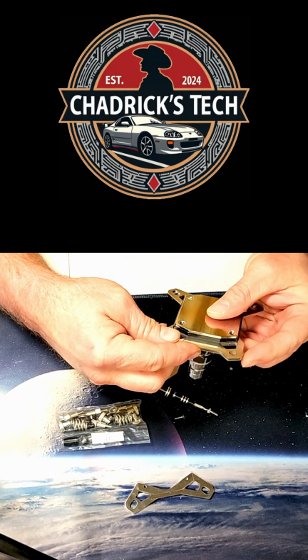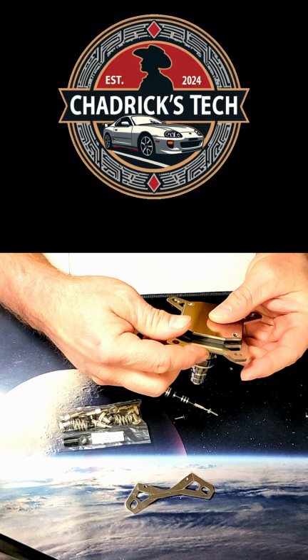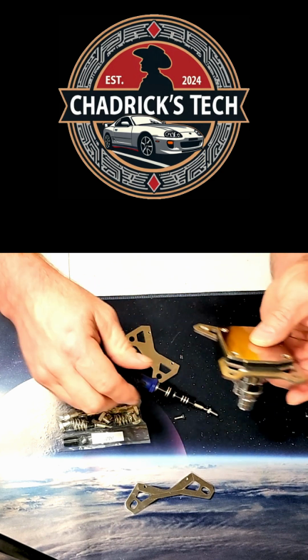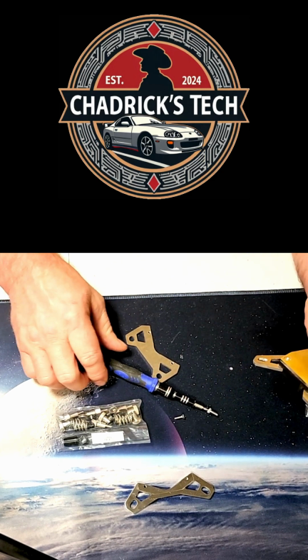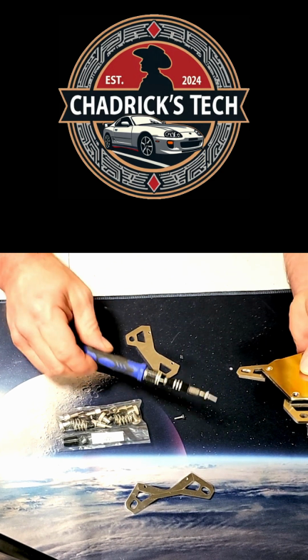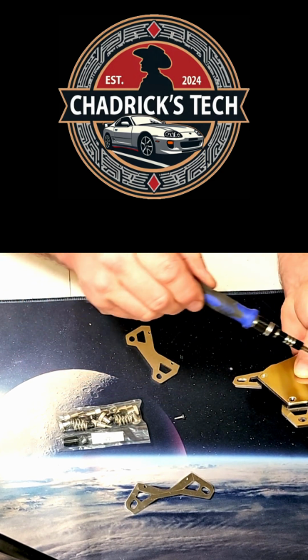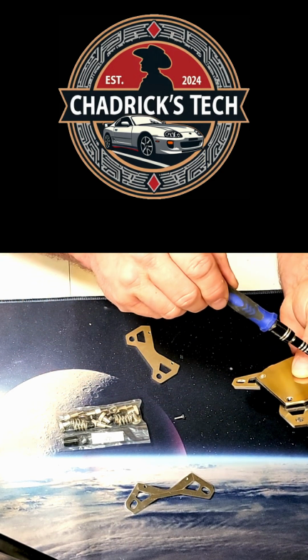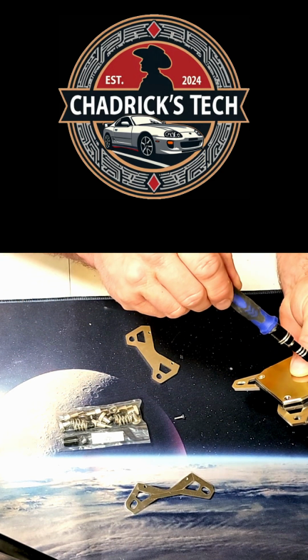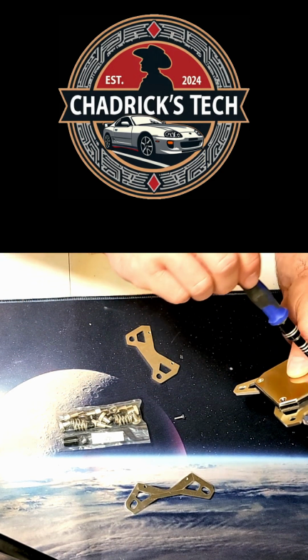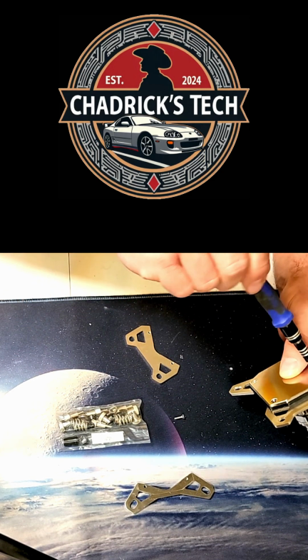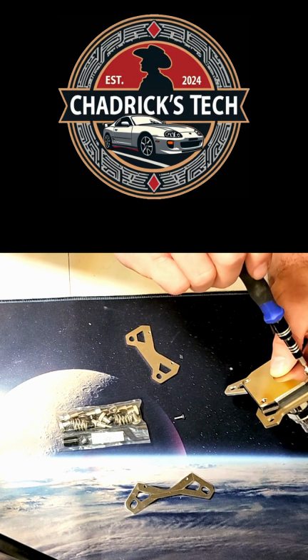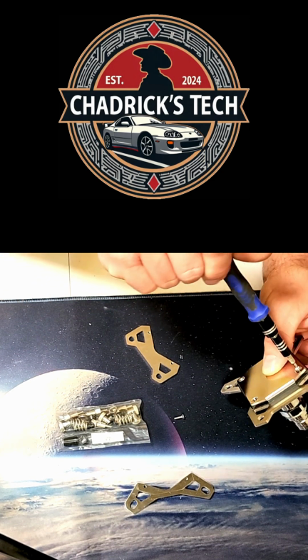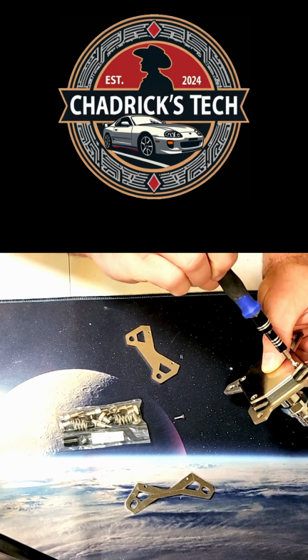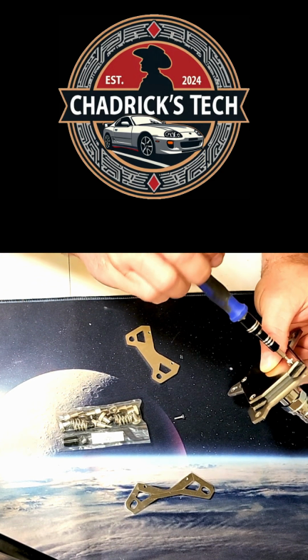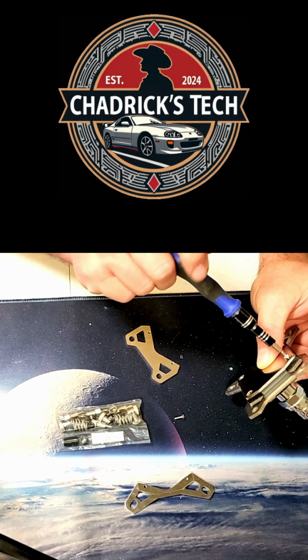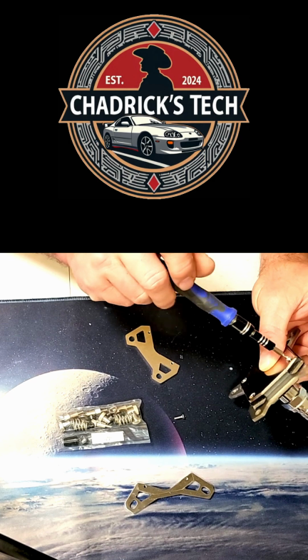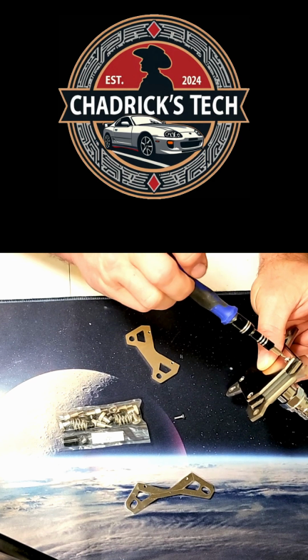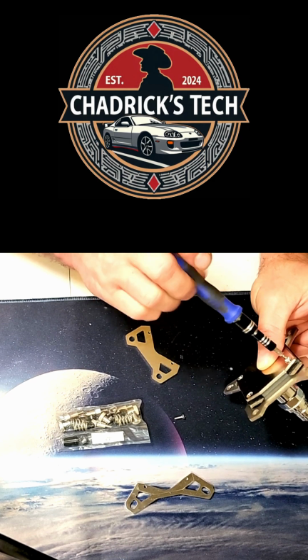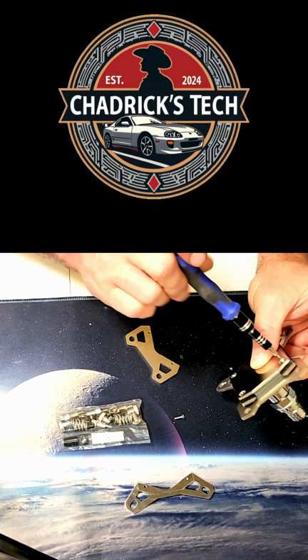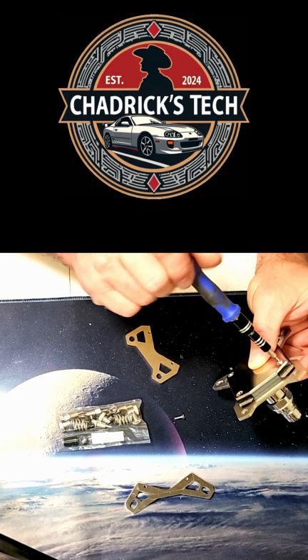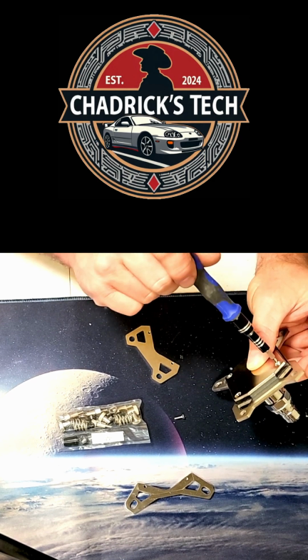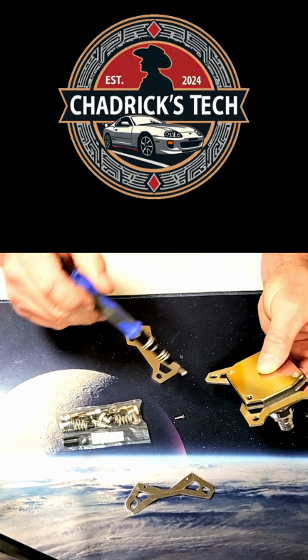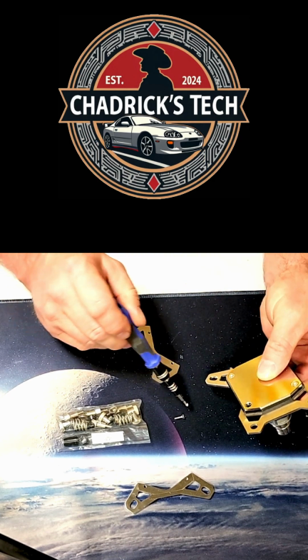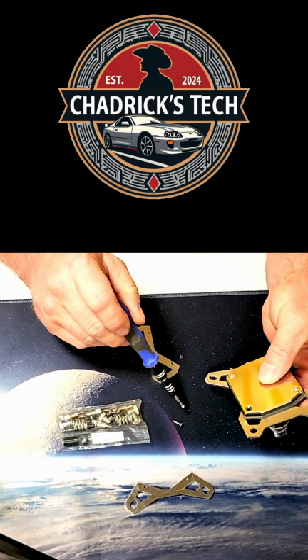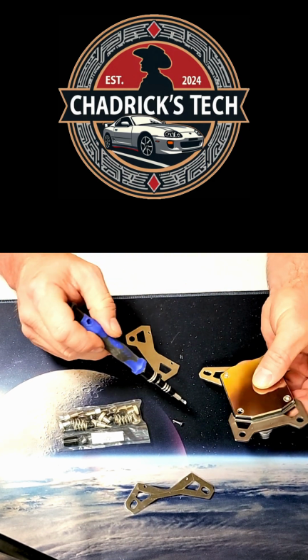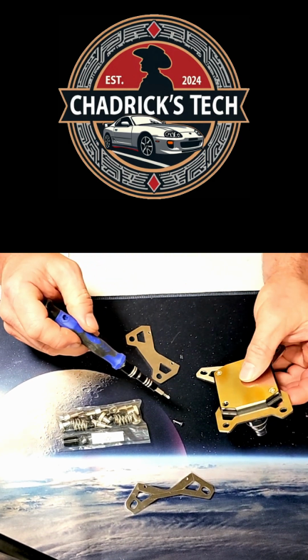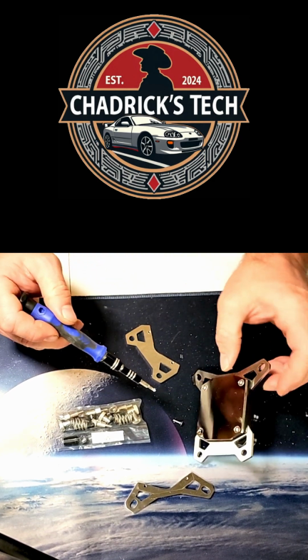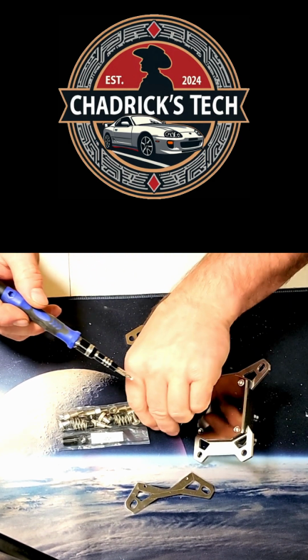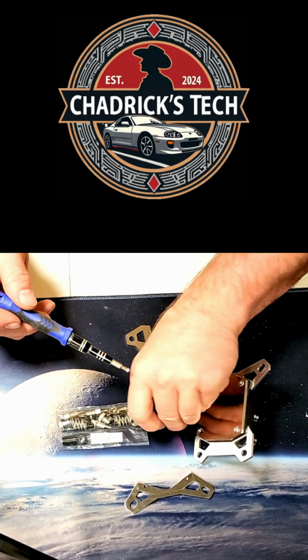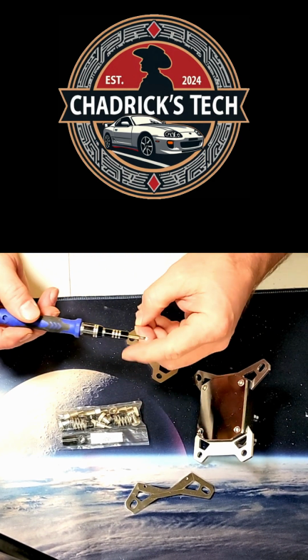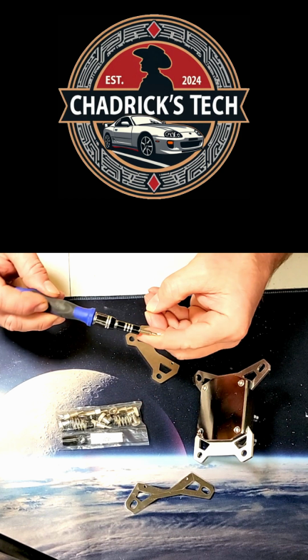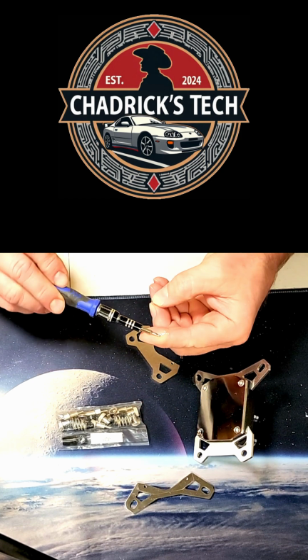Just four screws — it goes right together and you're ready to bolt it down. You get brand new AM5 hardware and you're good to go.